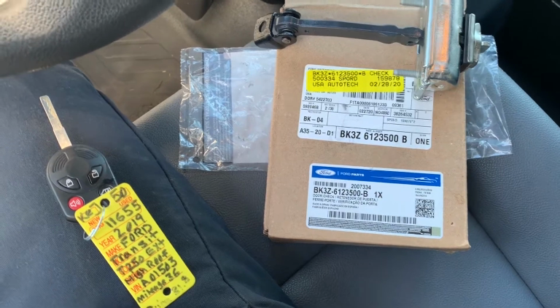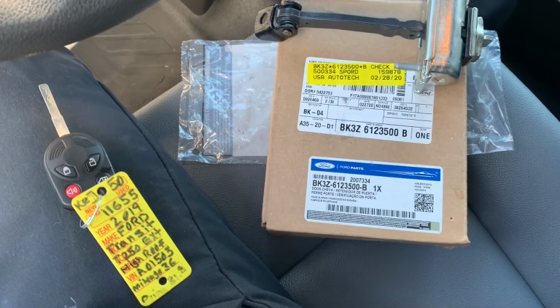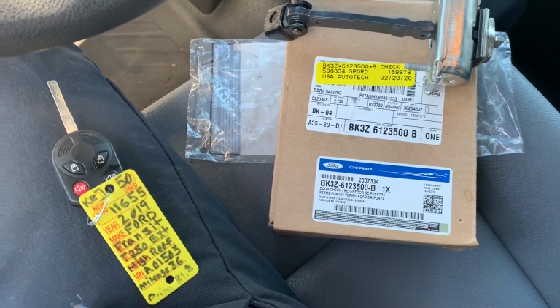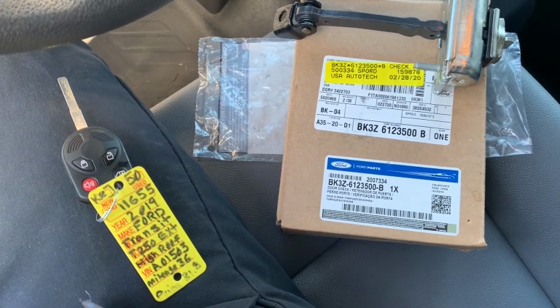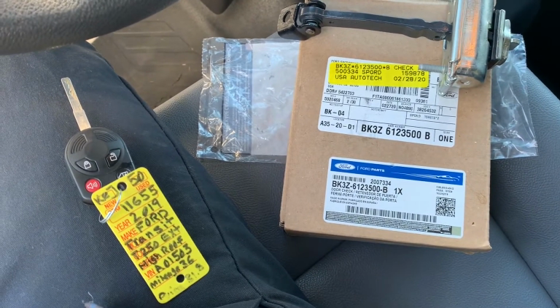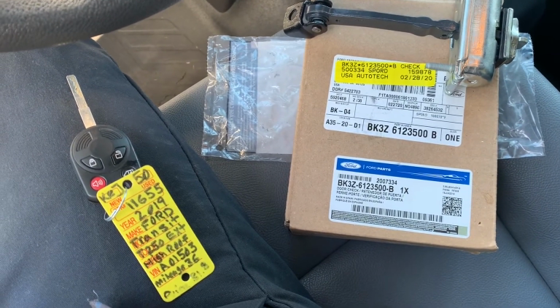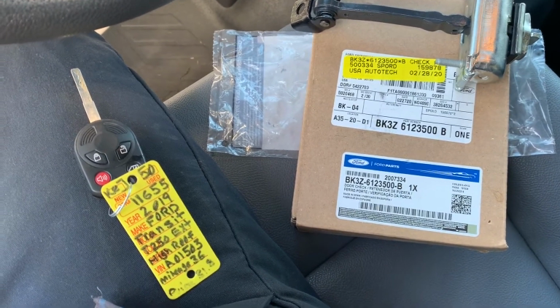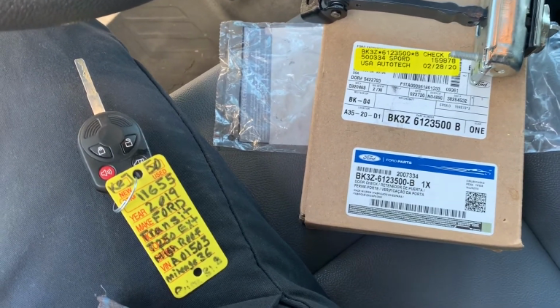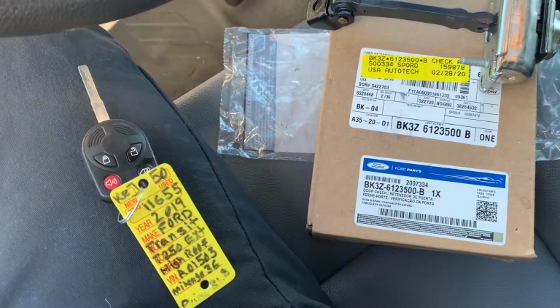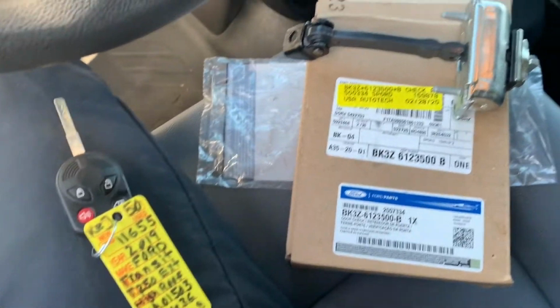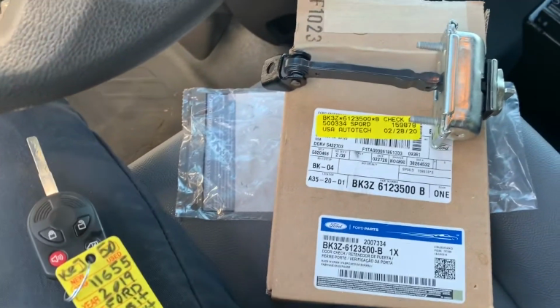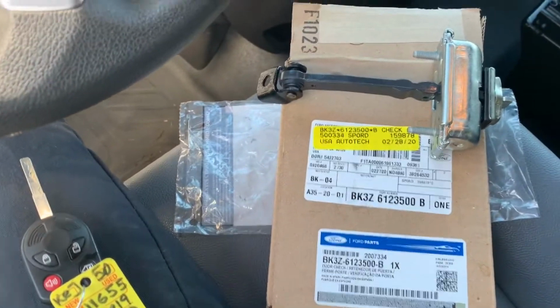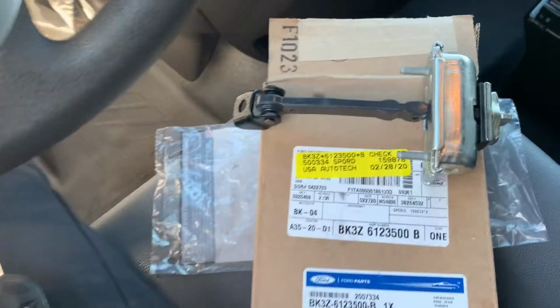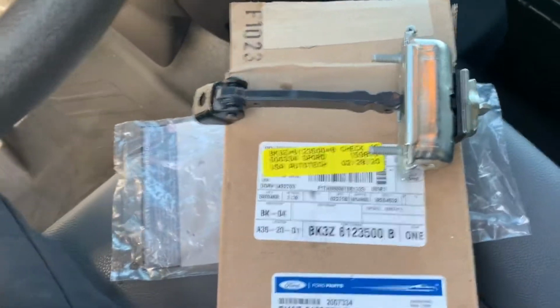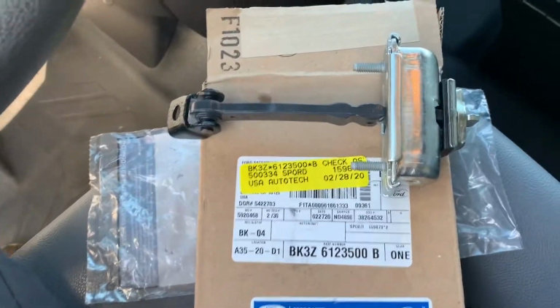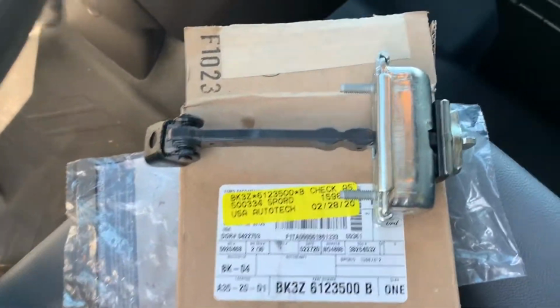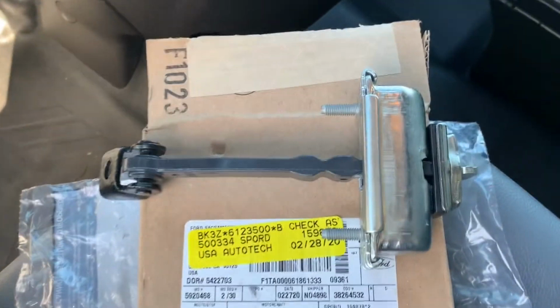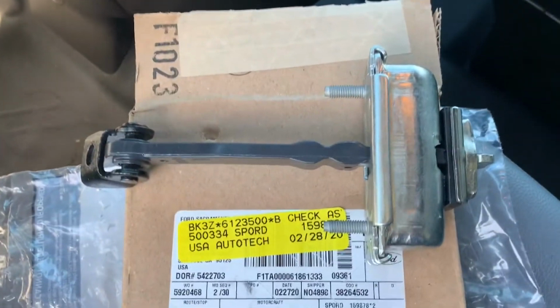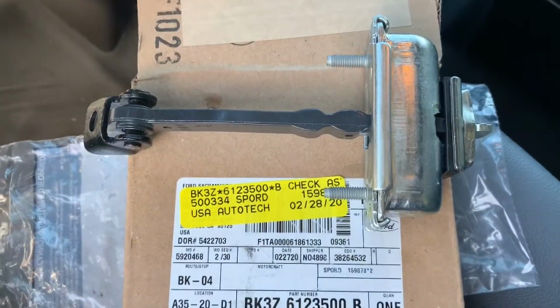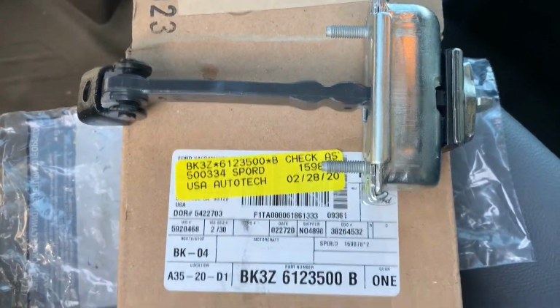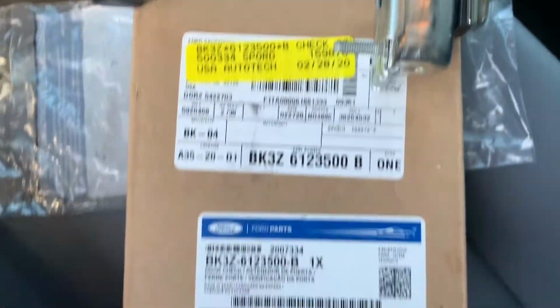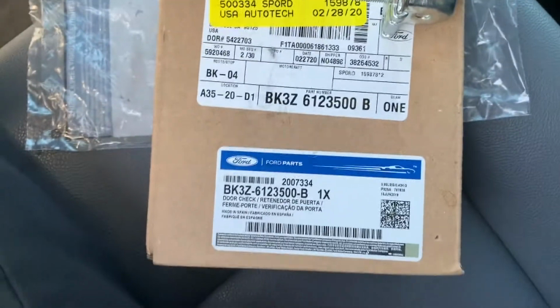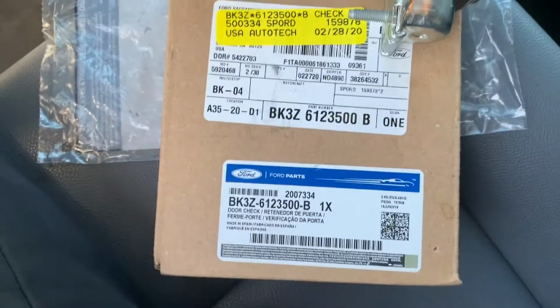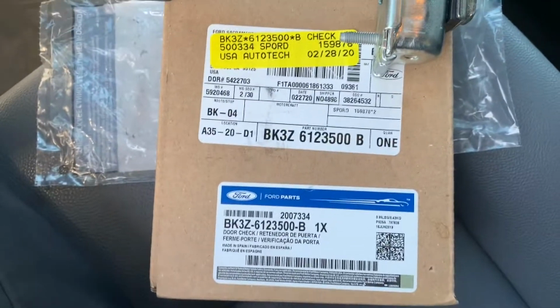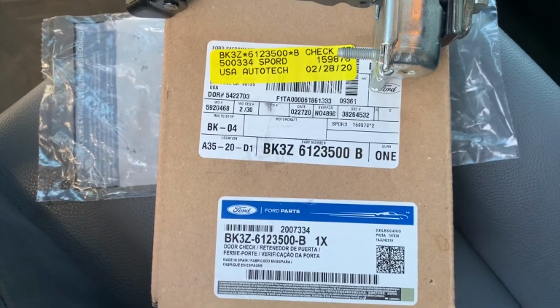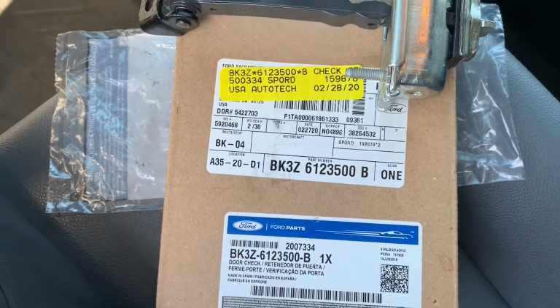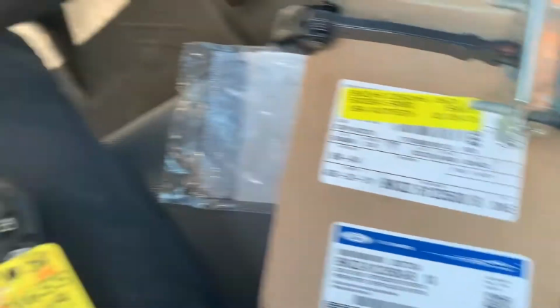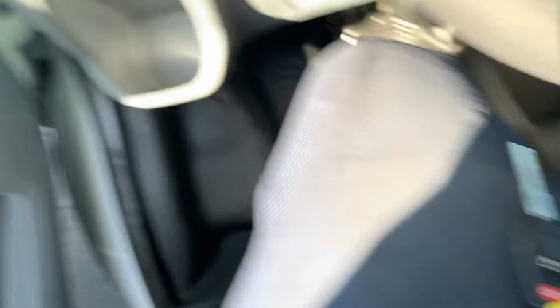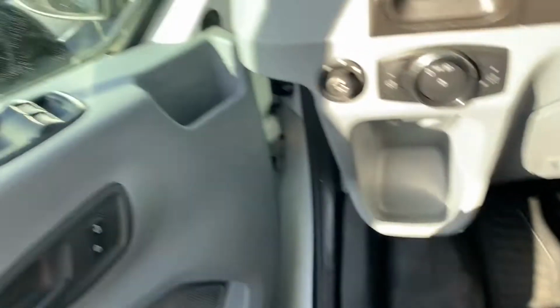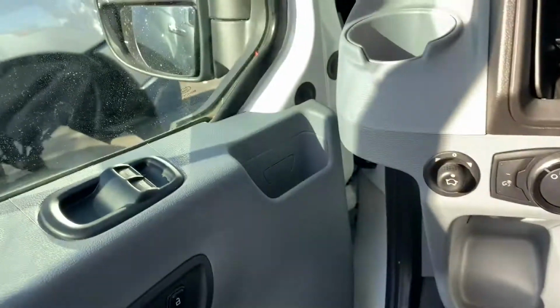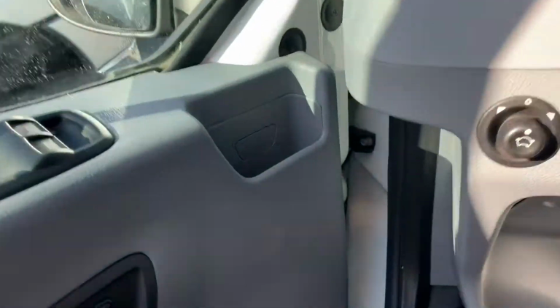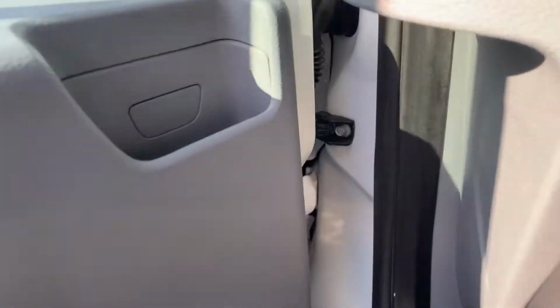Working on a 2019 Ford Transit, taking out the door check. Here's the part number. The door's making noise.